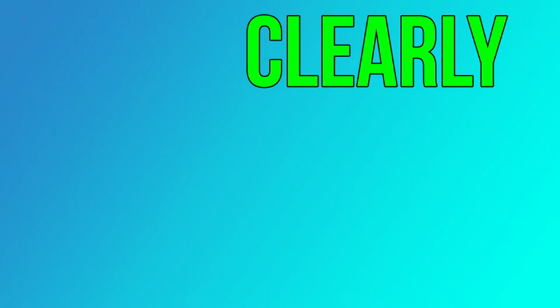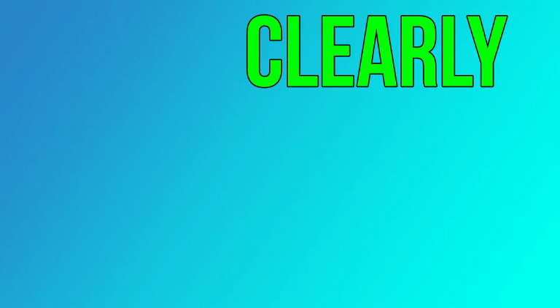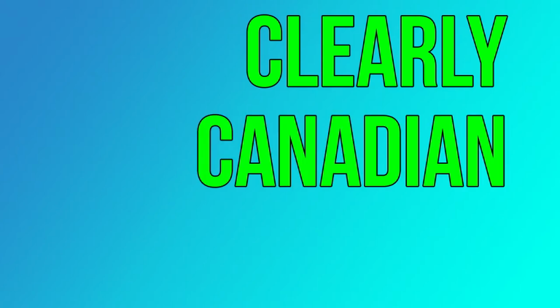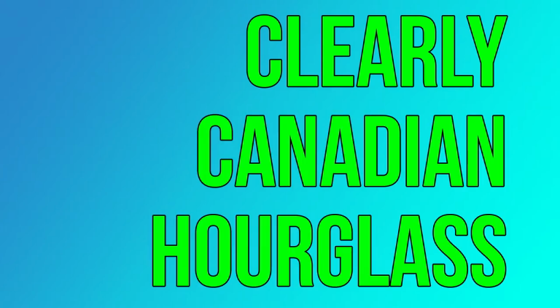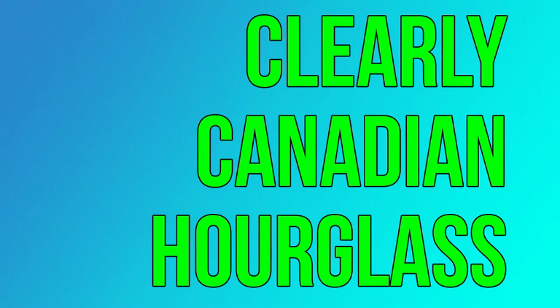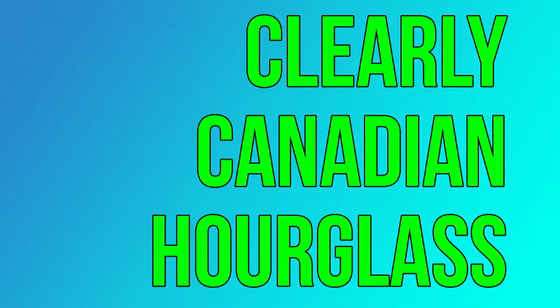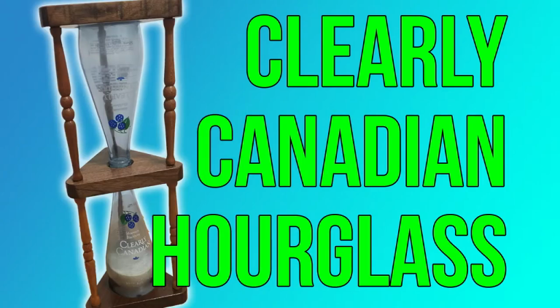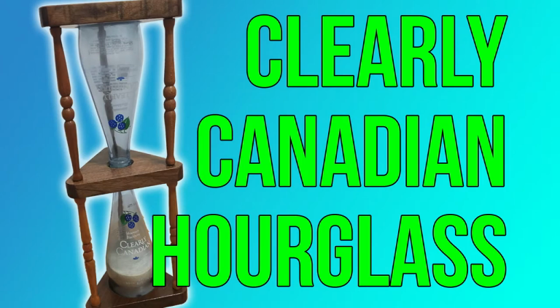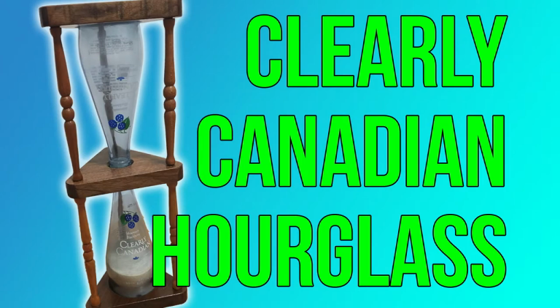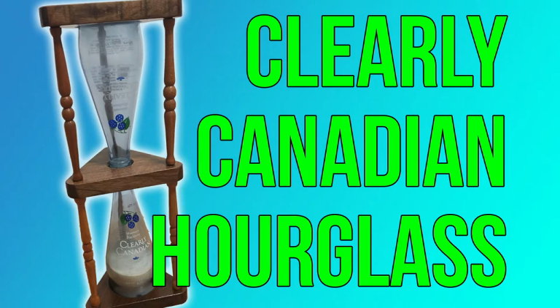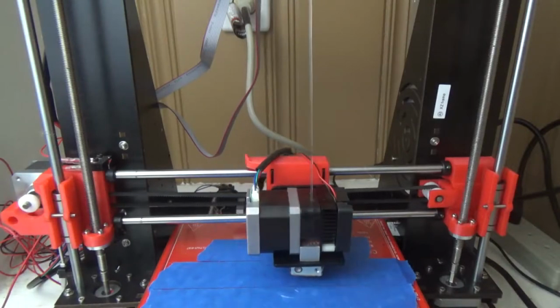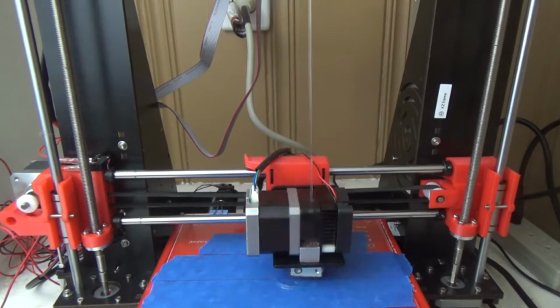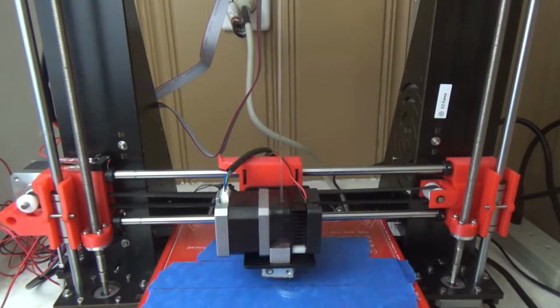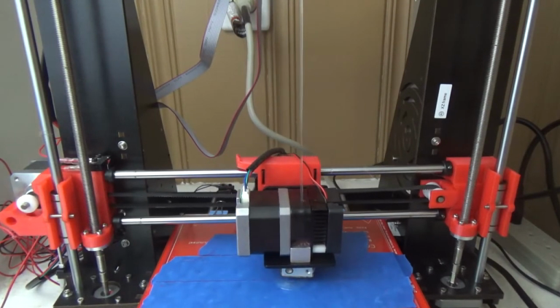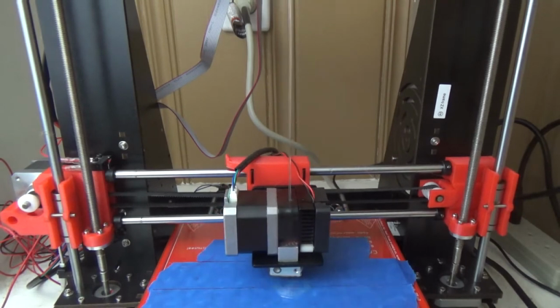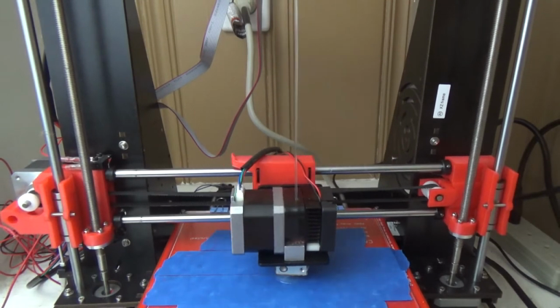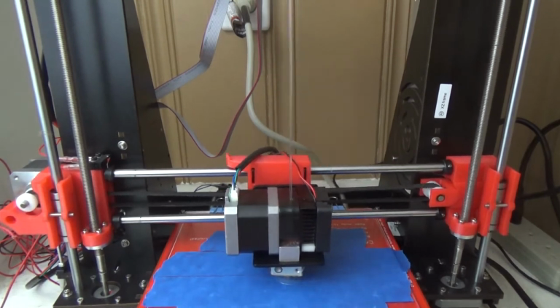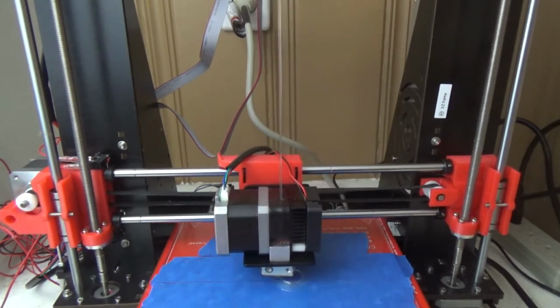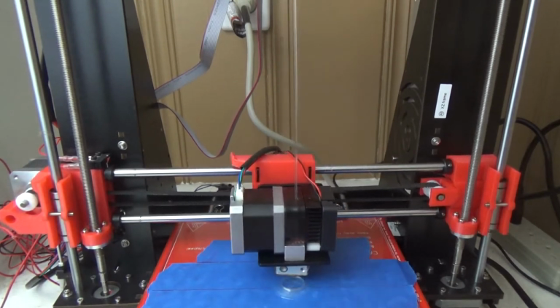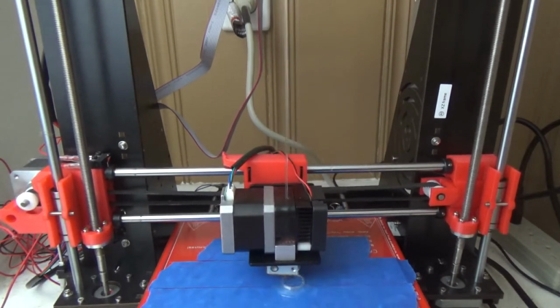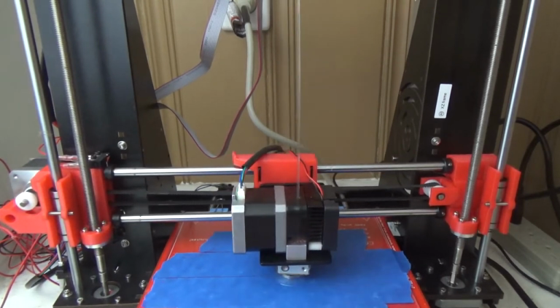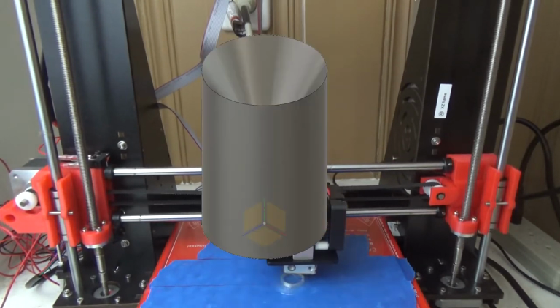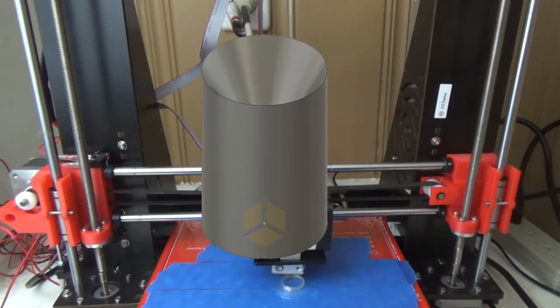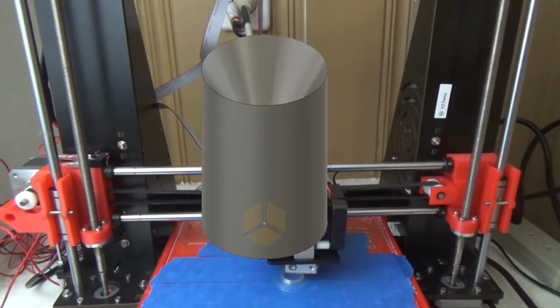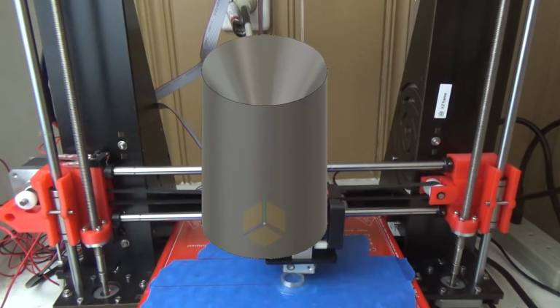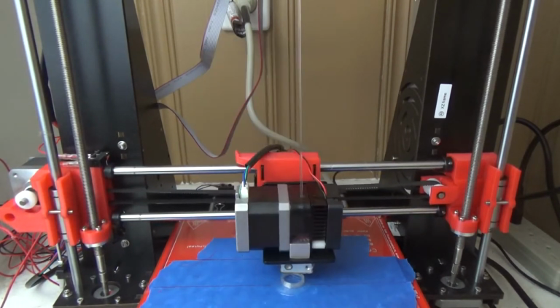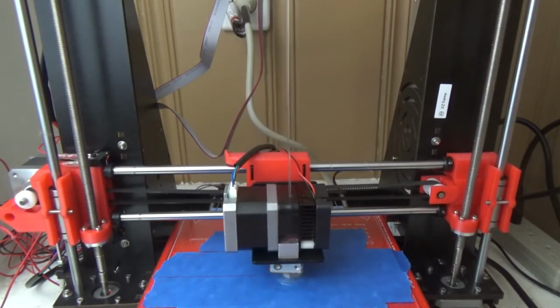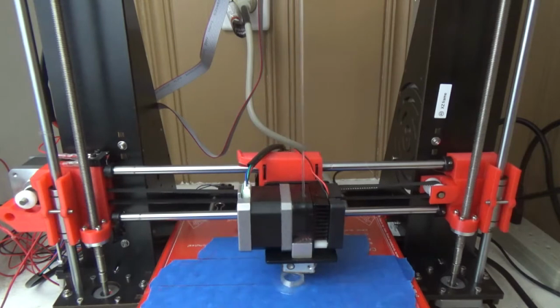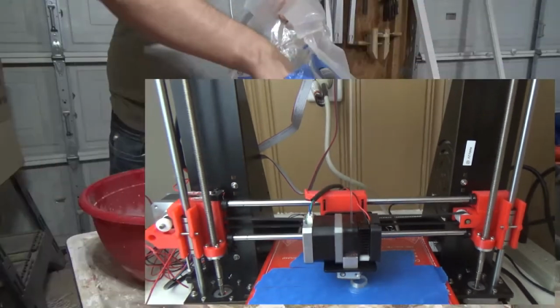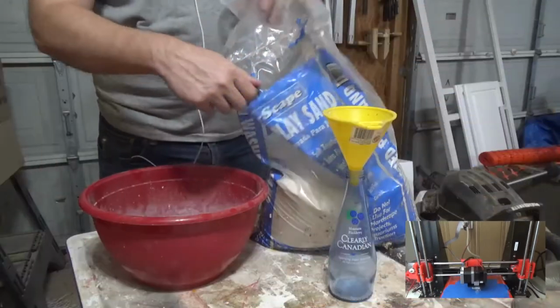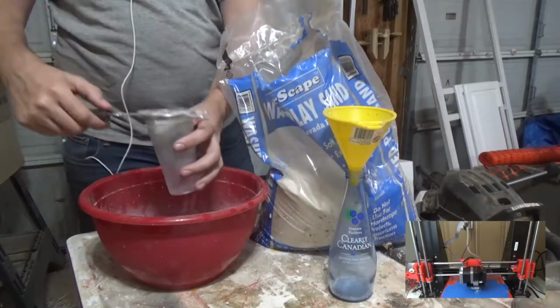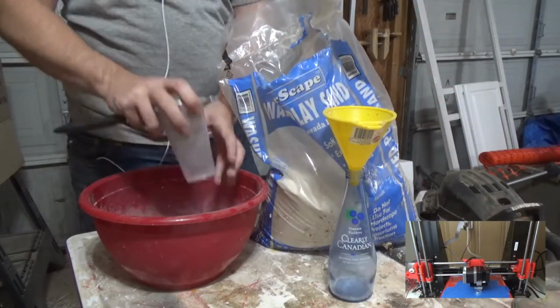Clearly Canadian Hourglass. I'm starting off this project by 3D printing this two-way funnel that I'll use to inset into two Clearly Canadian bottles.